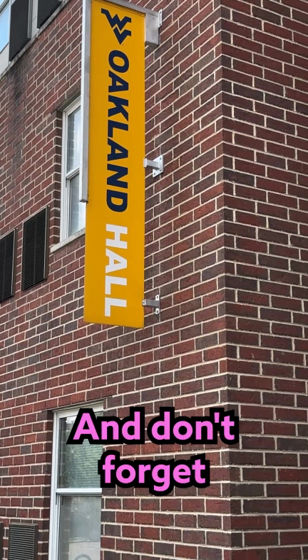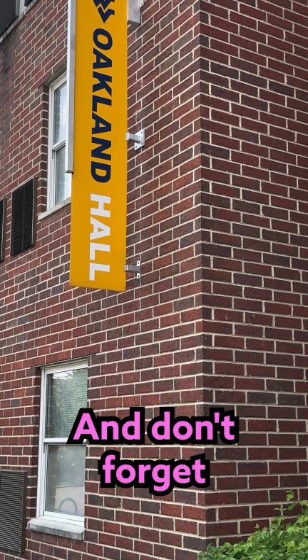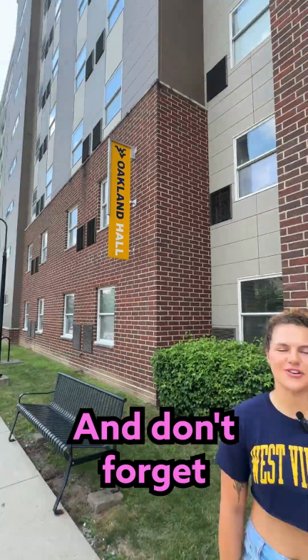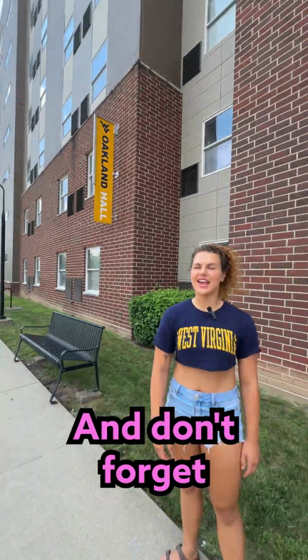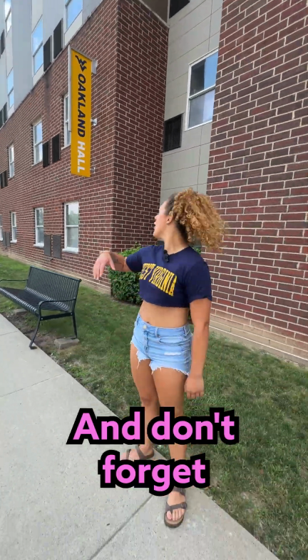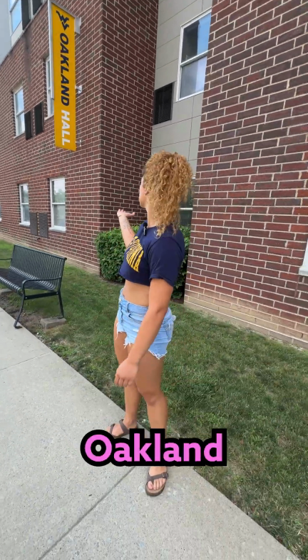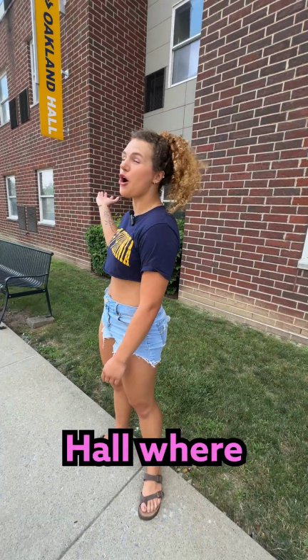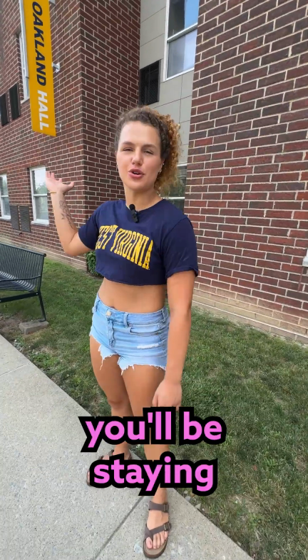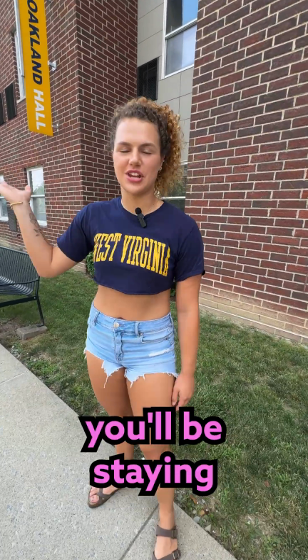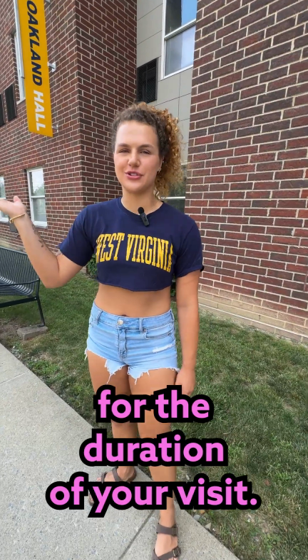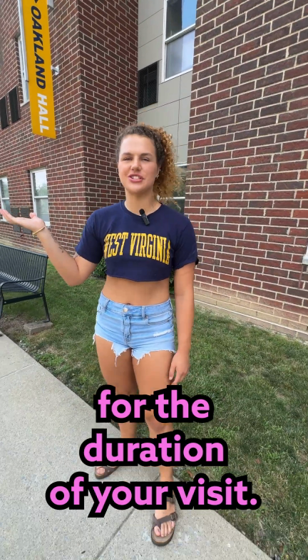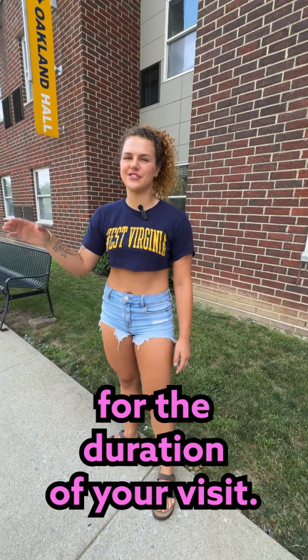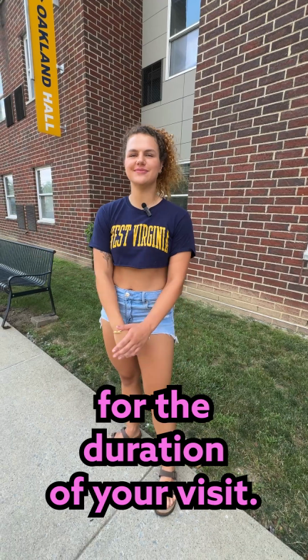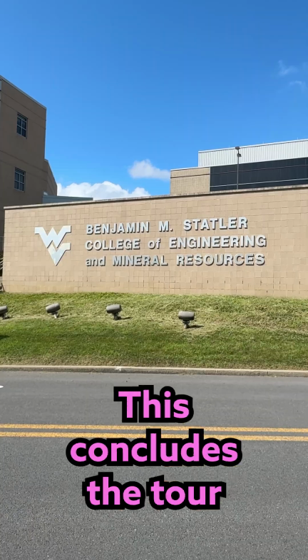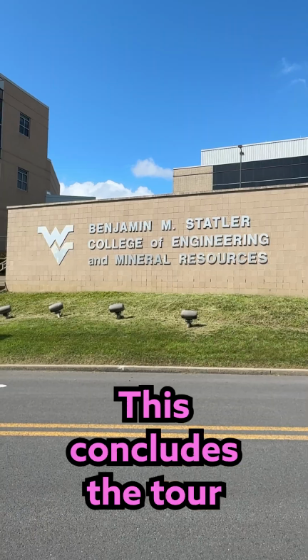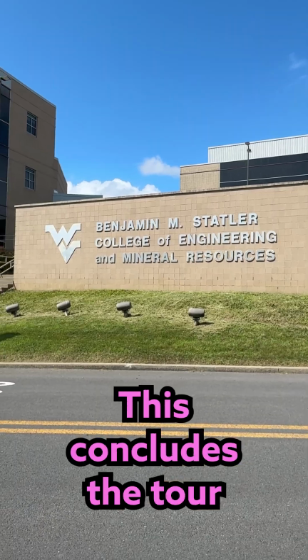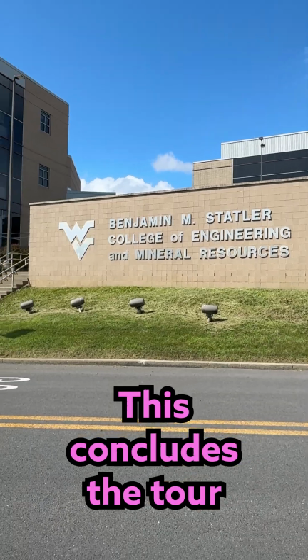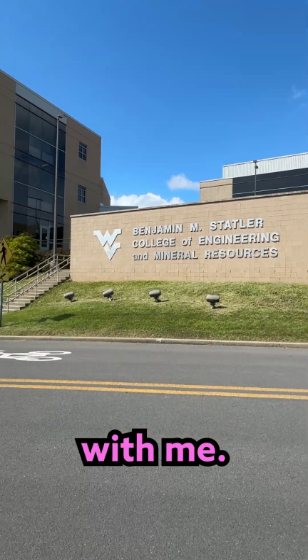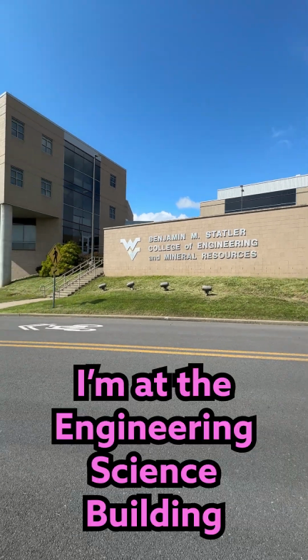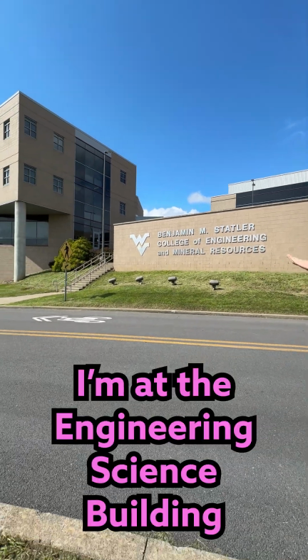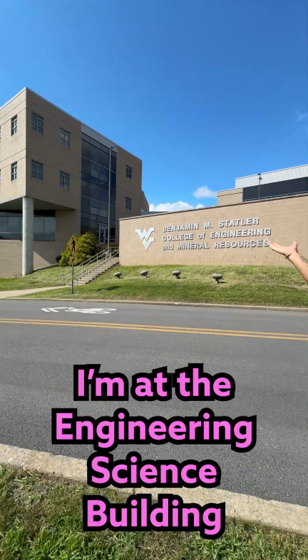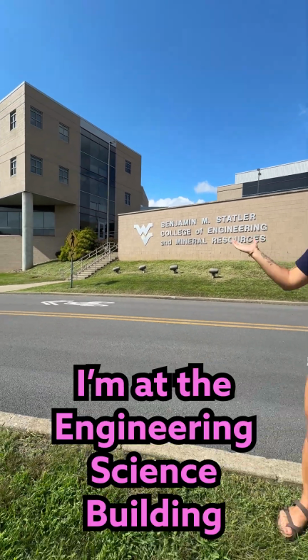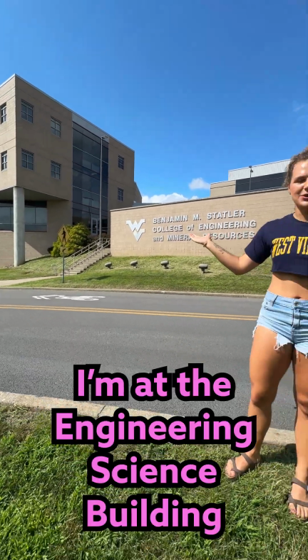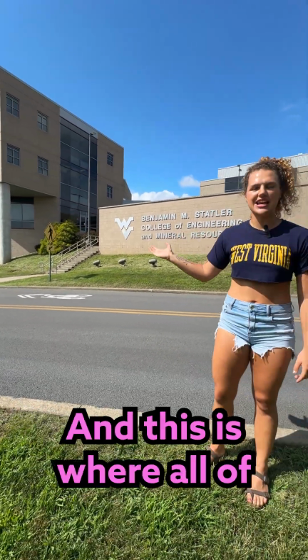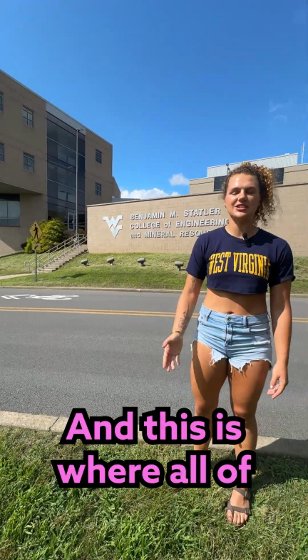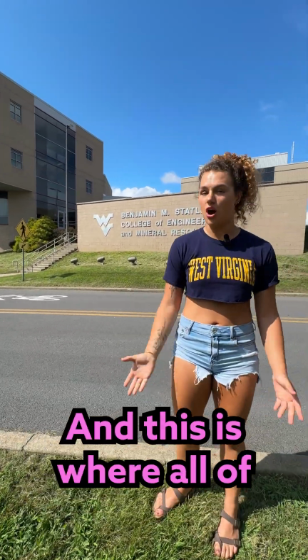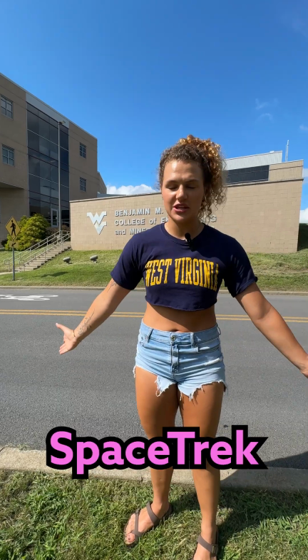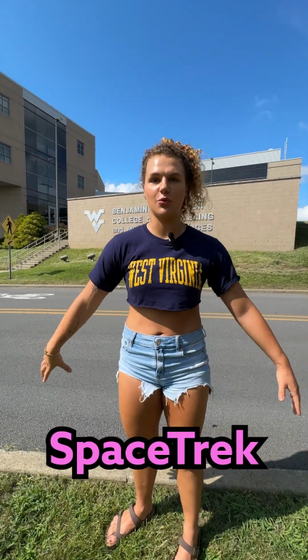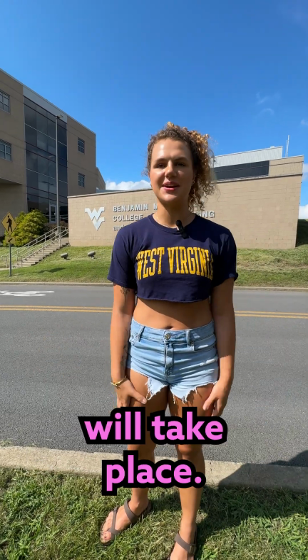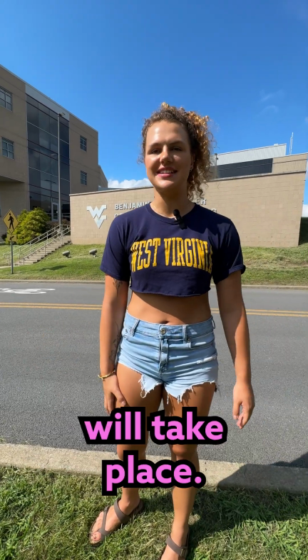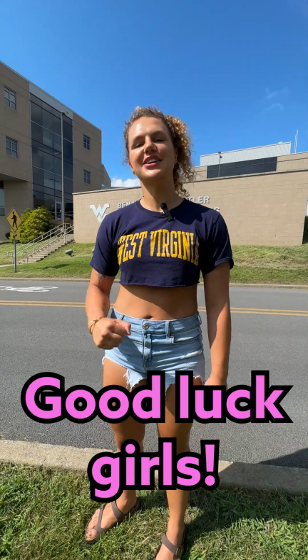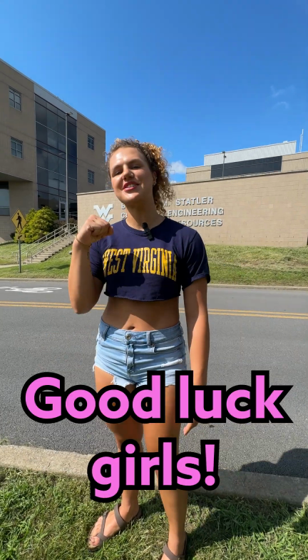And don't forget Oakland Hall, where you'll be staying for the duration of your visit. This concludes the tour with me. Here's the Engineering Sciences building, and this is where all of Spacetruck will take place. Good luck girls!